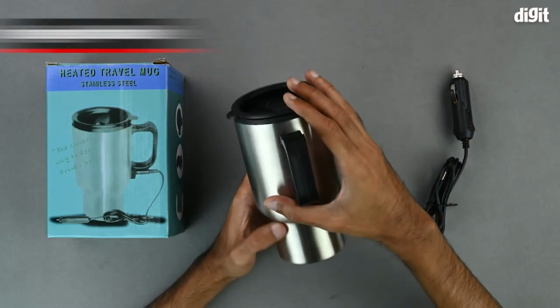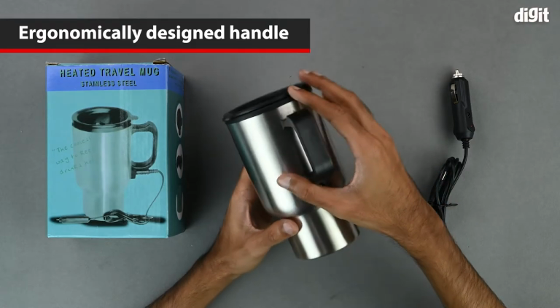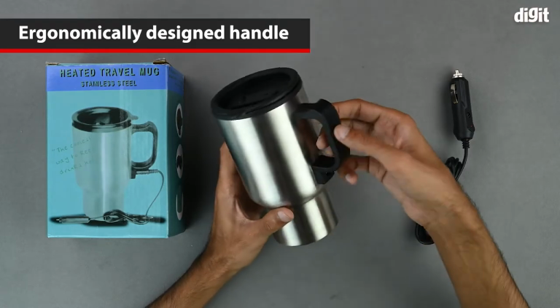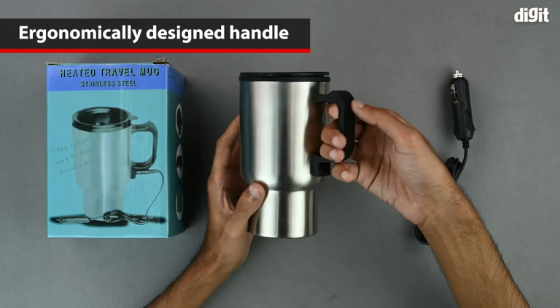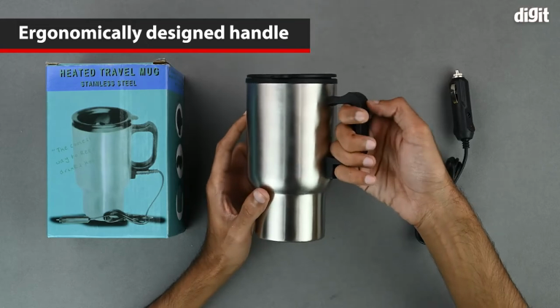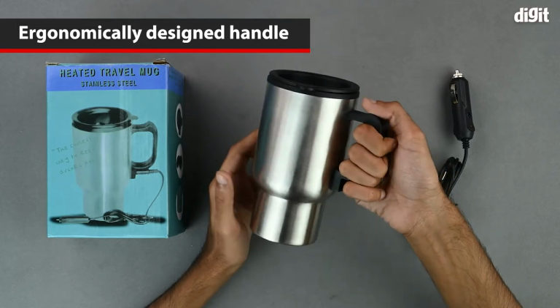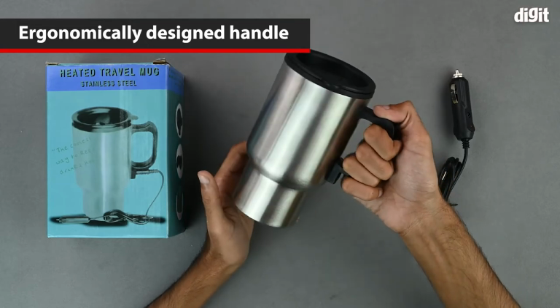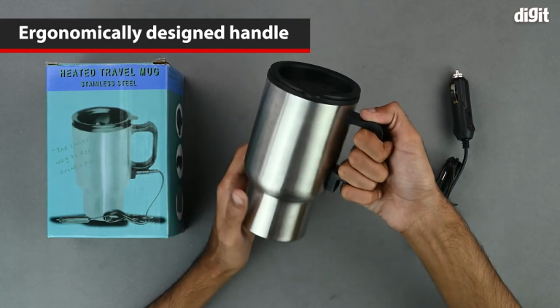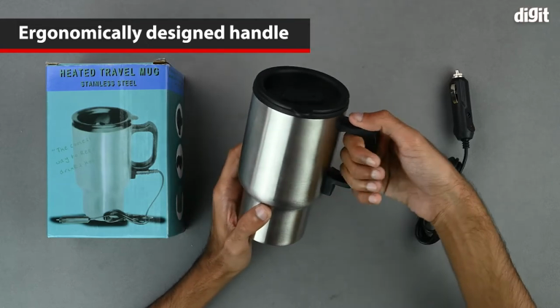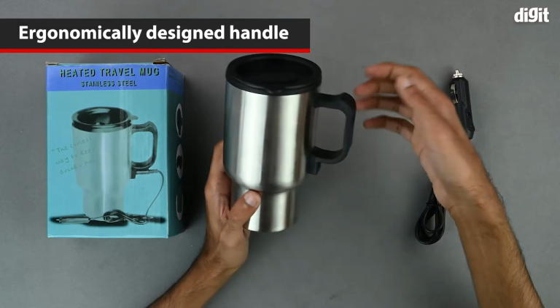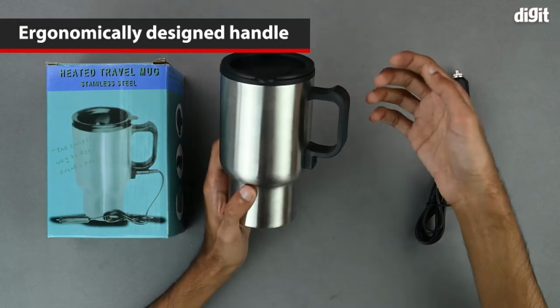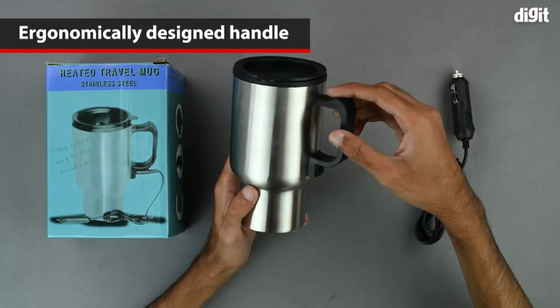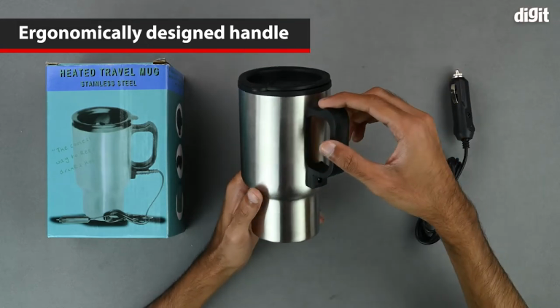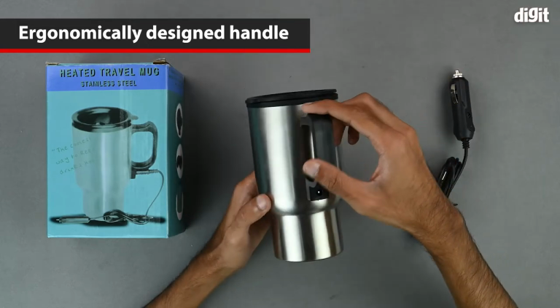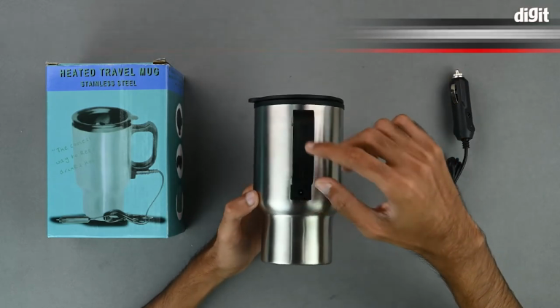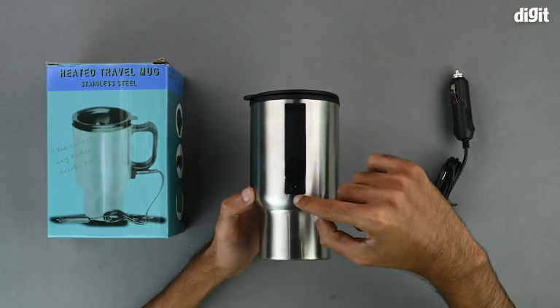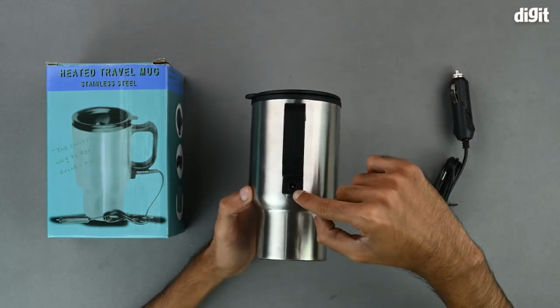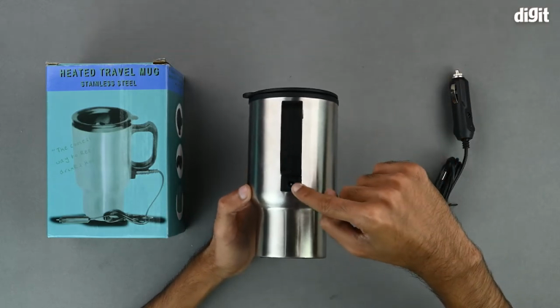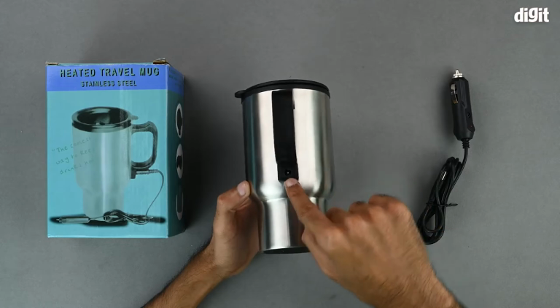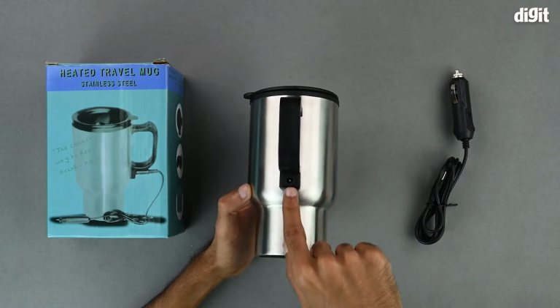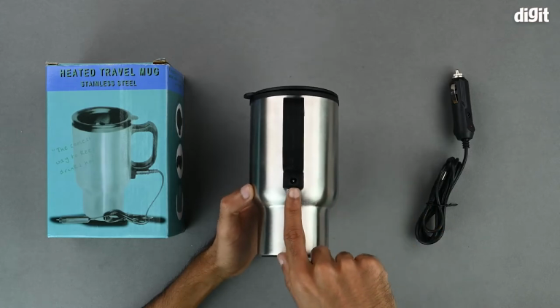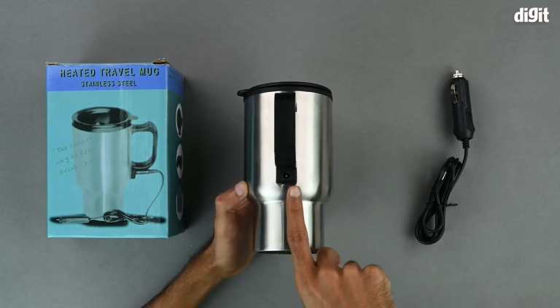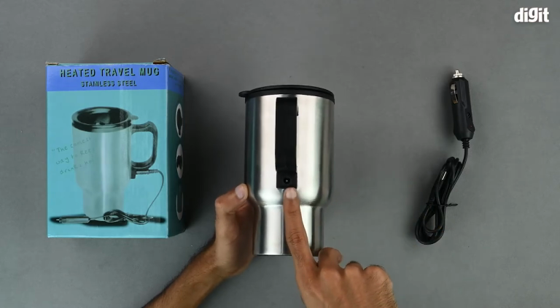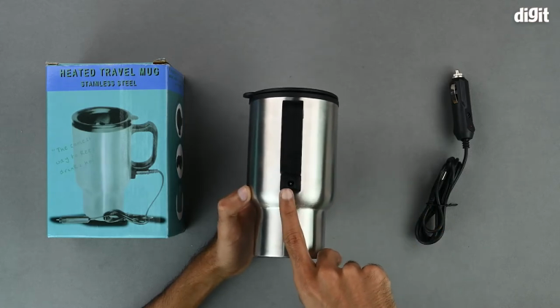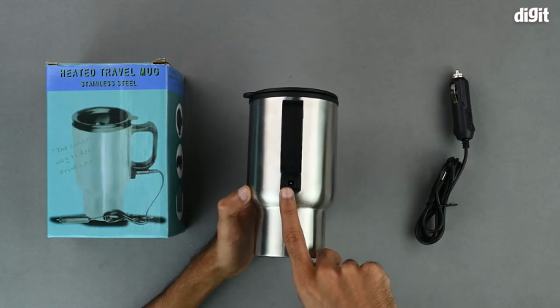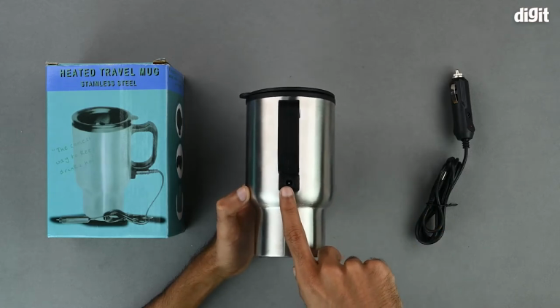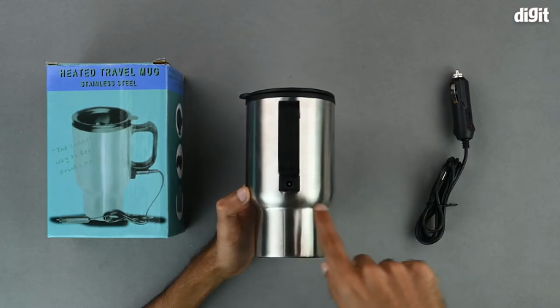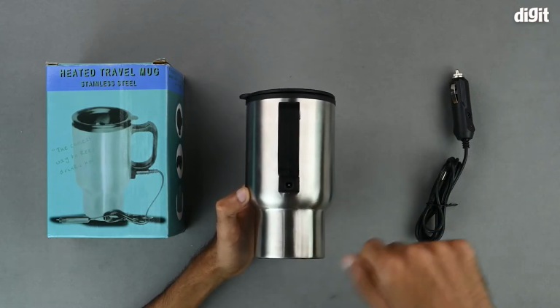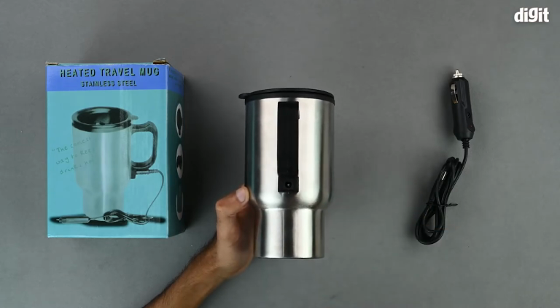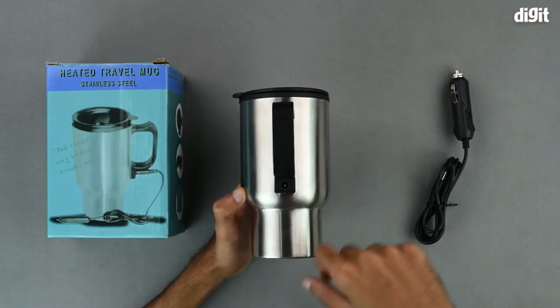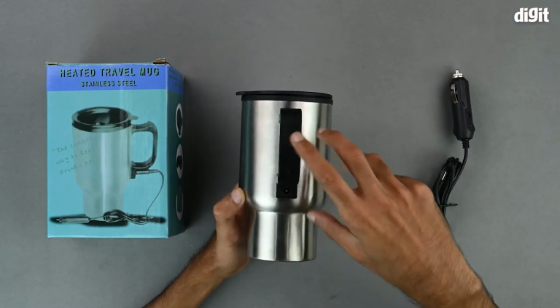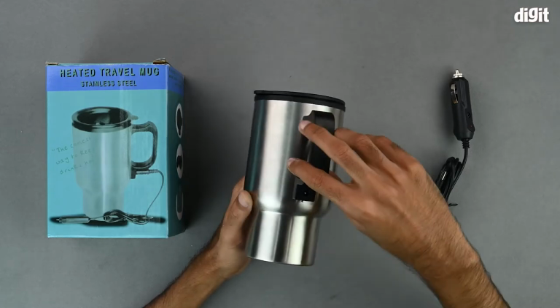The handle is quite ergonomically designed and it is very comfortable to hold. On the bottom of the handle, we have the counterpart to the barrel type connector of the power cable.